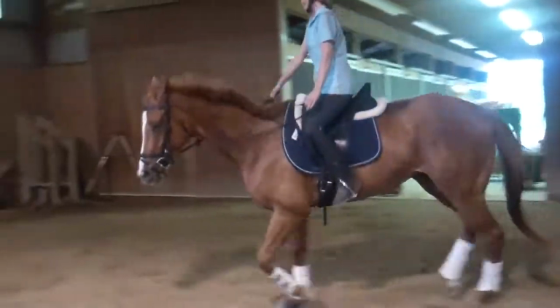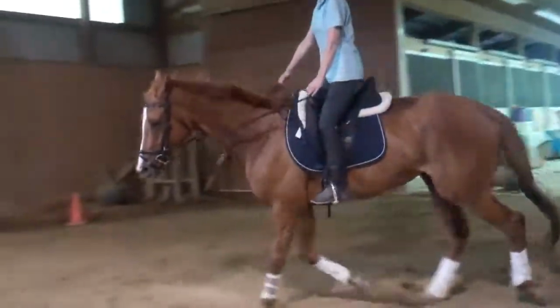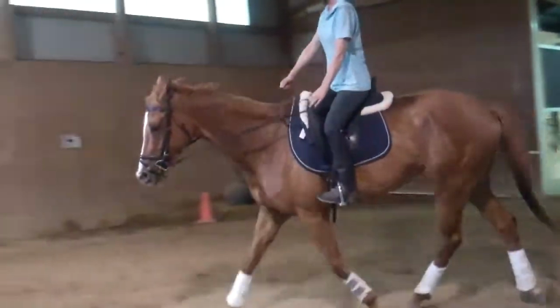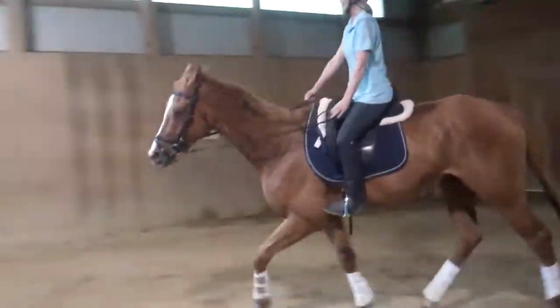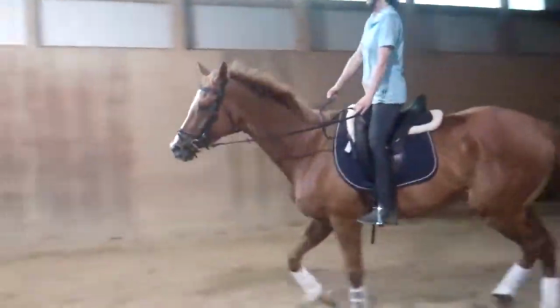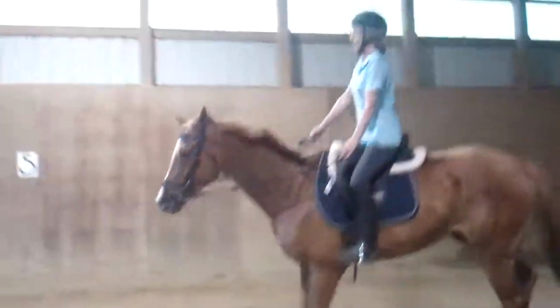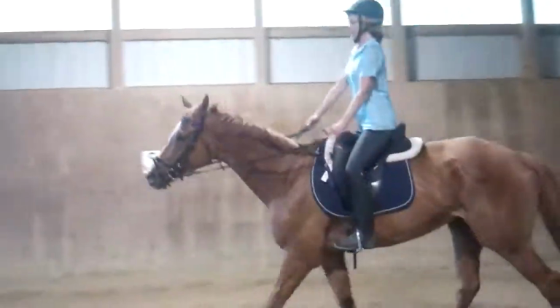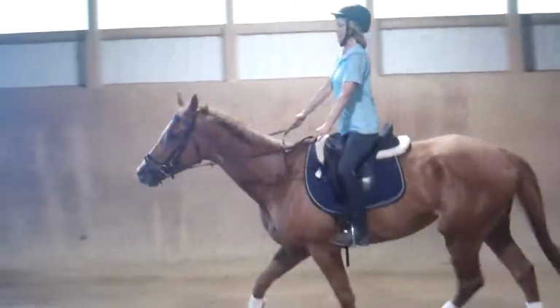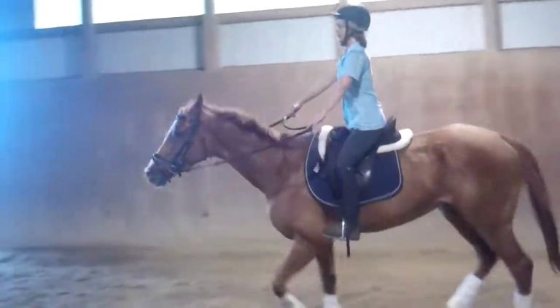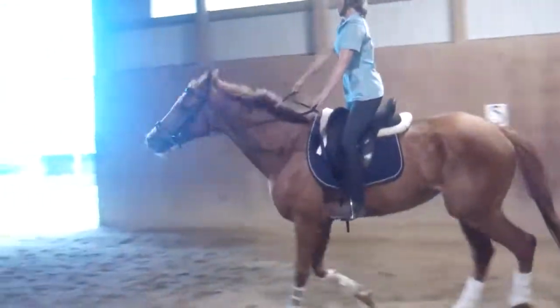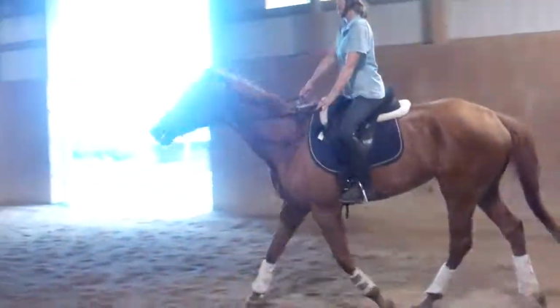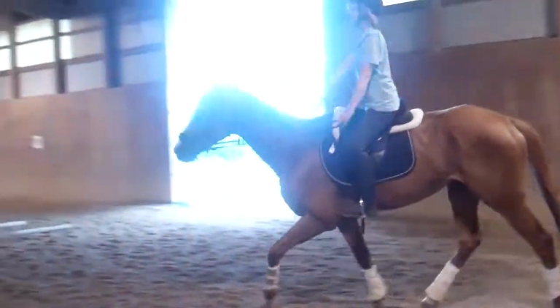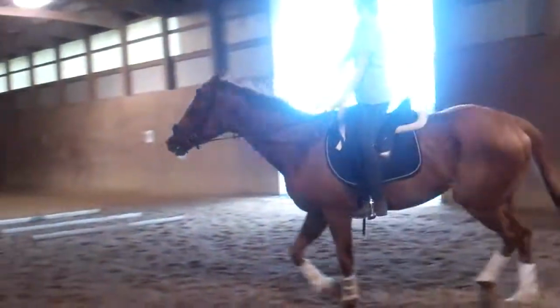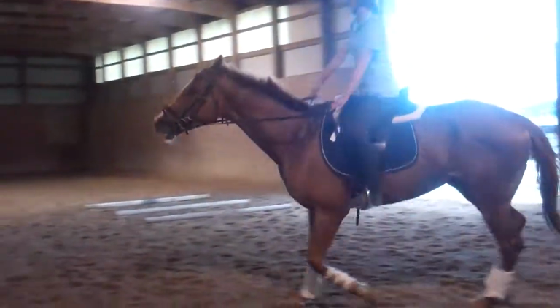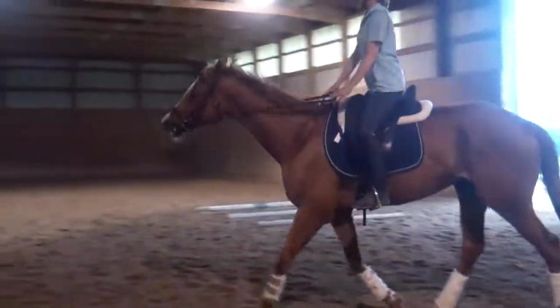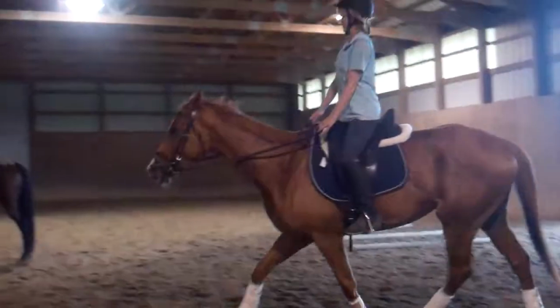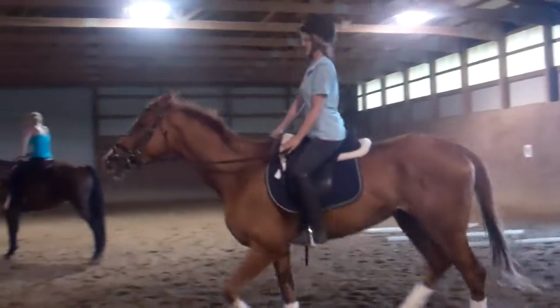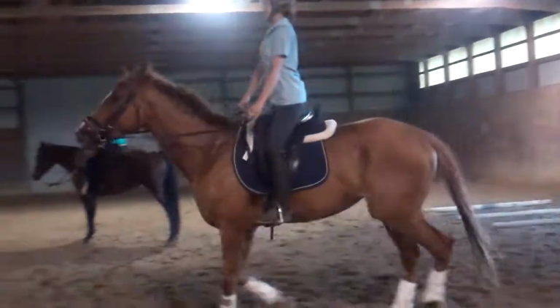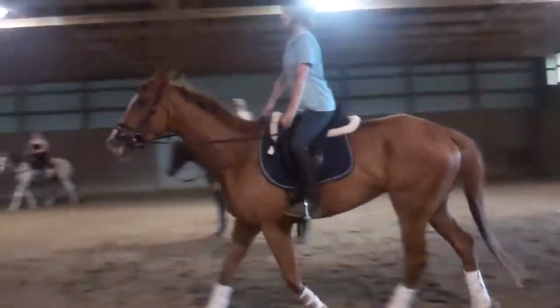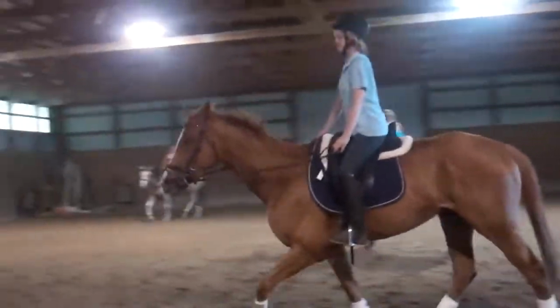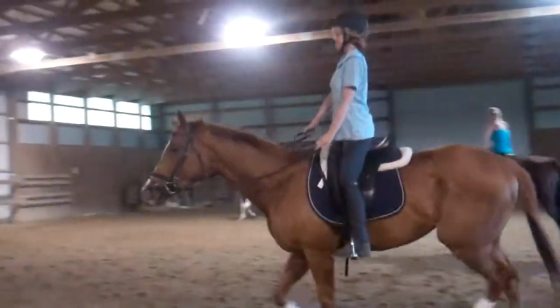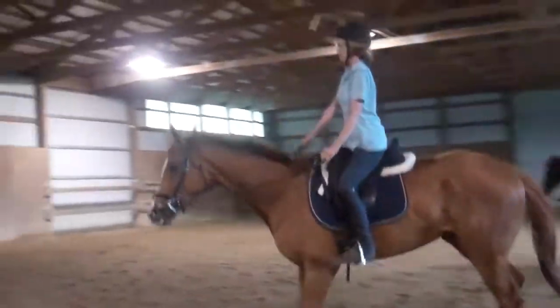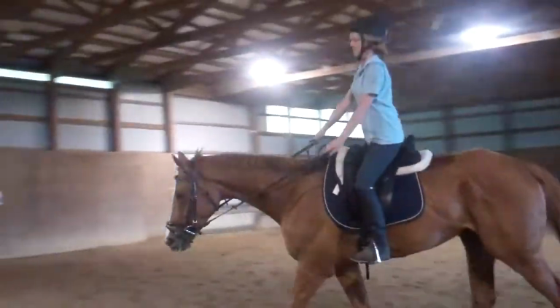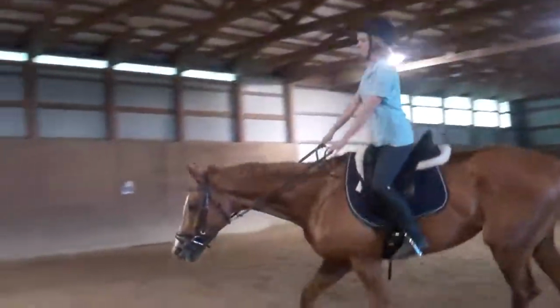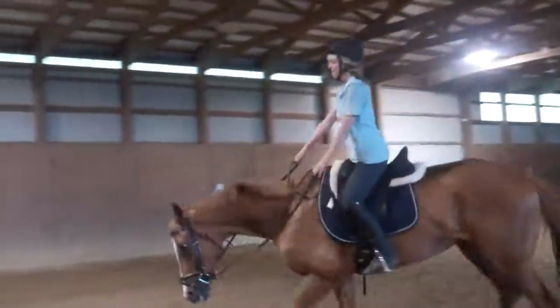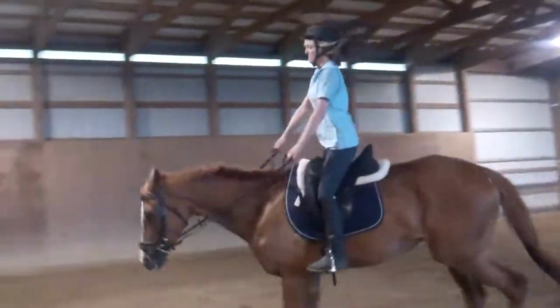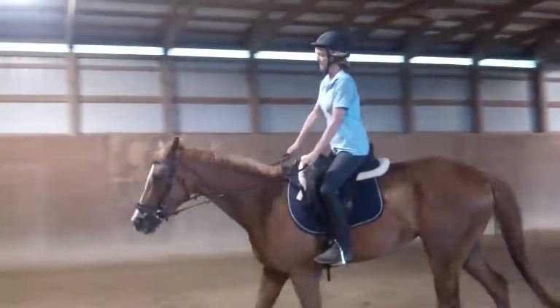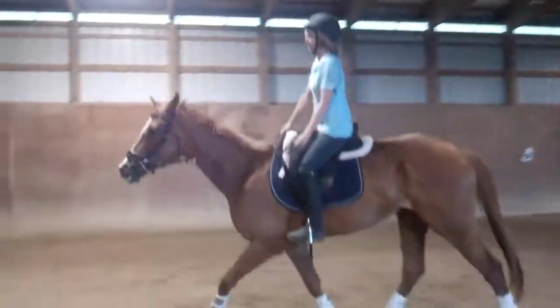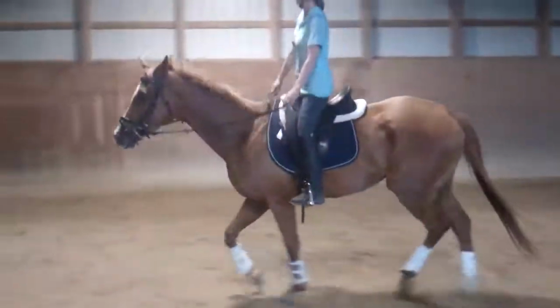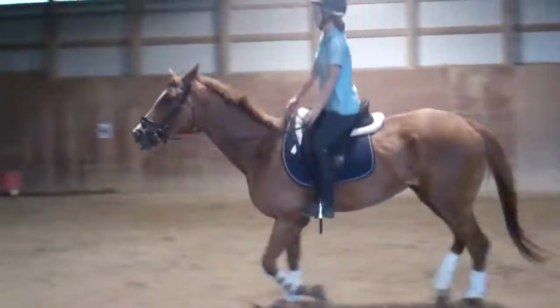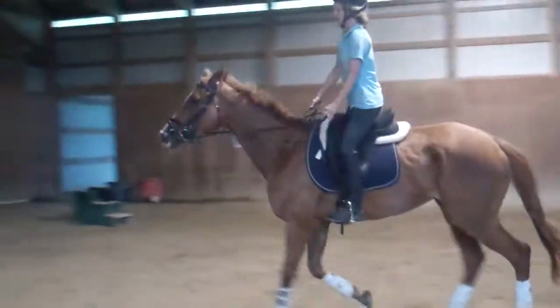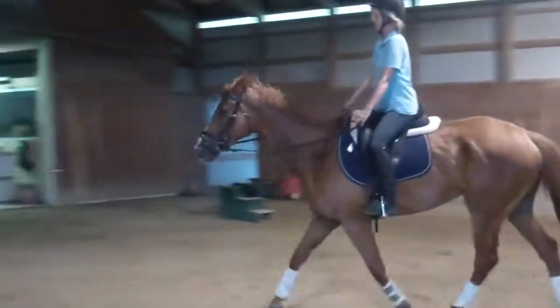There you go. A little longer outside ring now. So you can bring your right elbow back without pulling her head up. There you go. Let her stretch down. That's good.